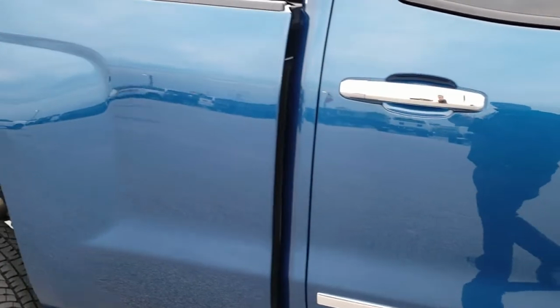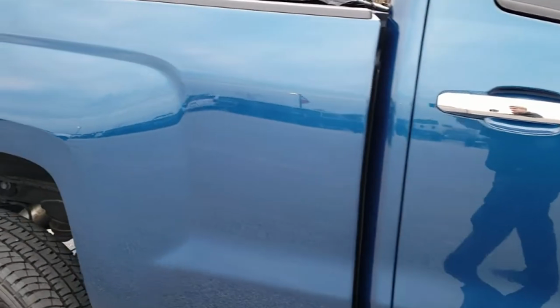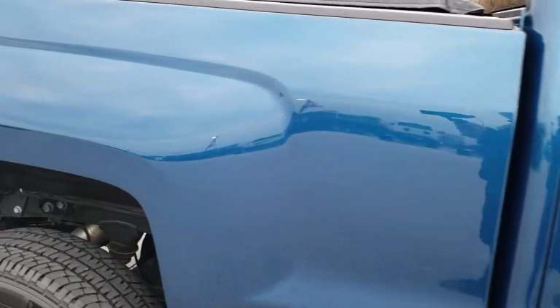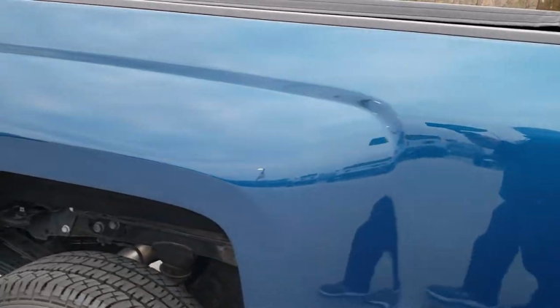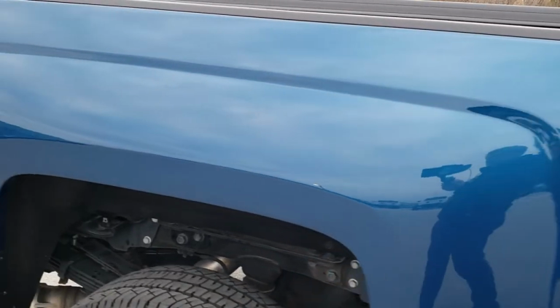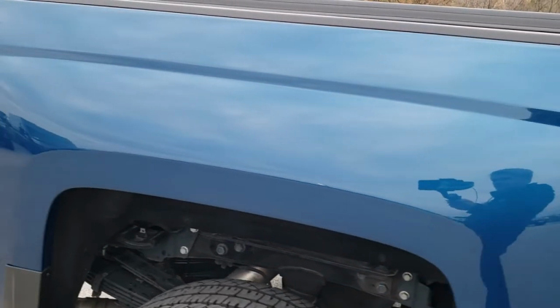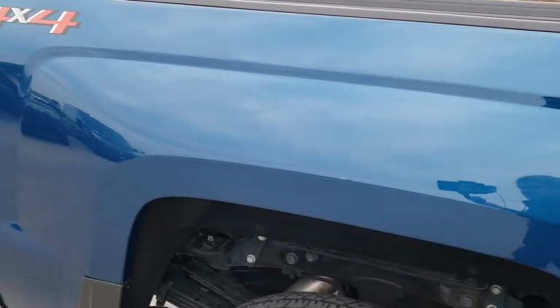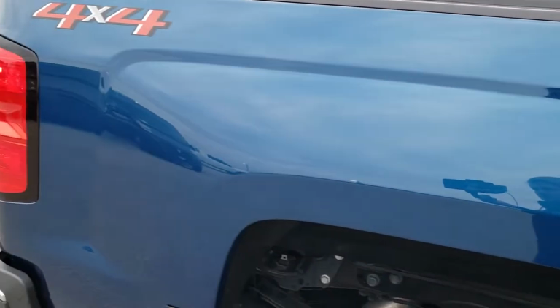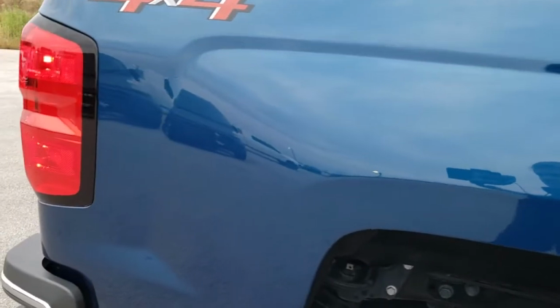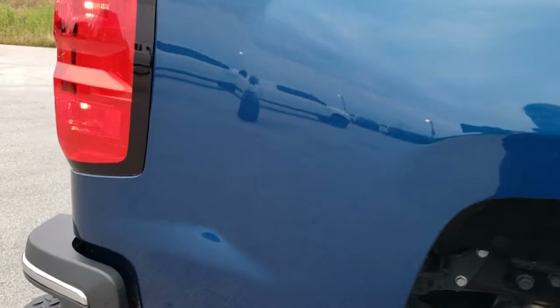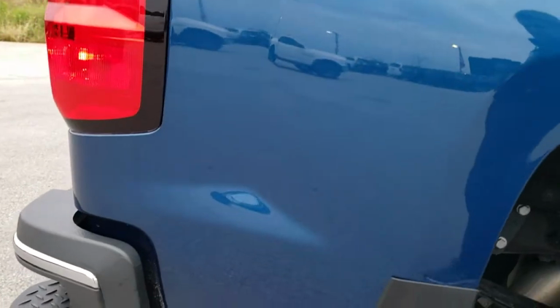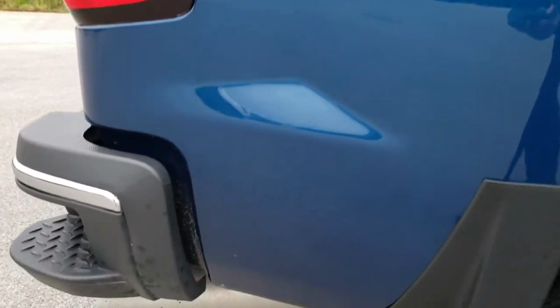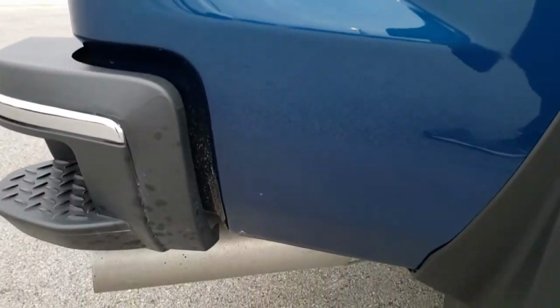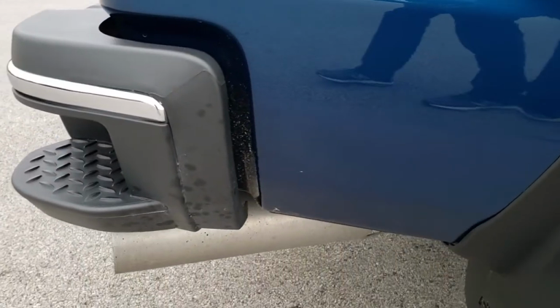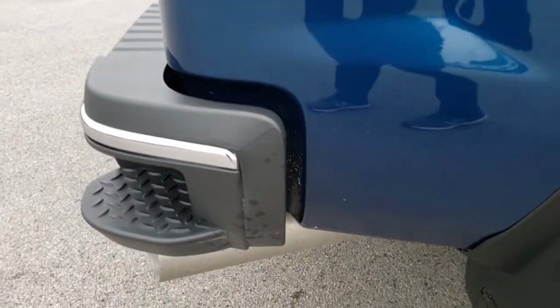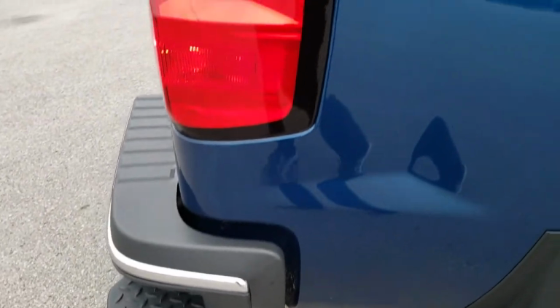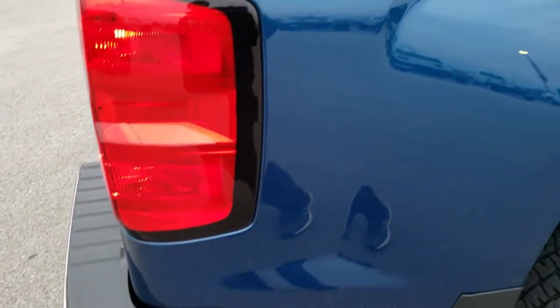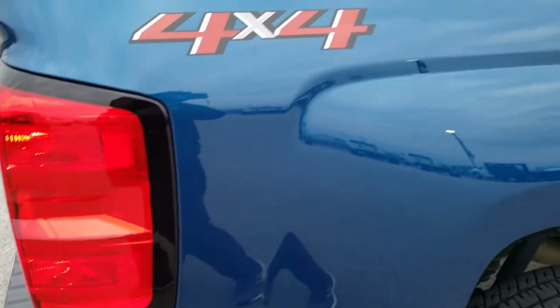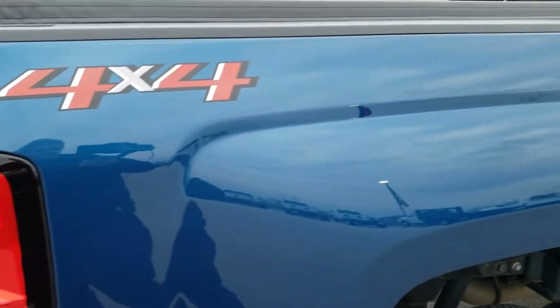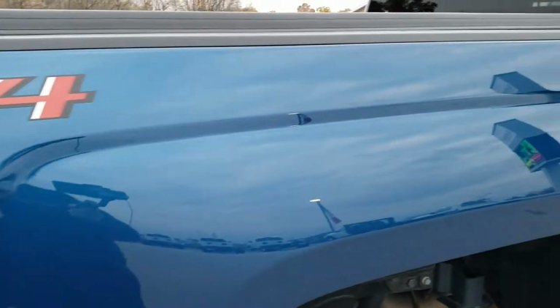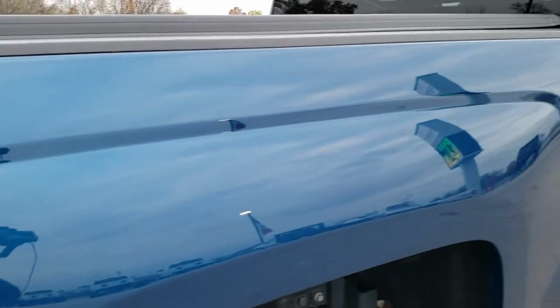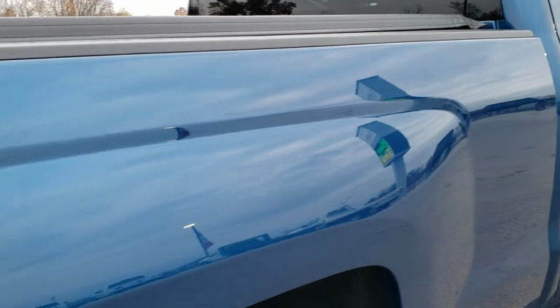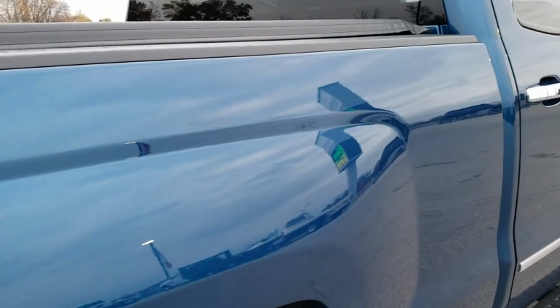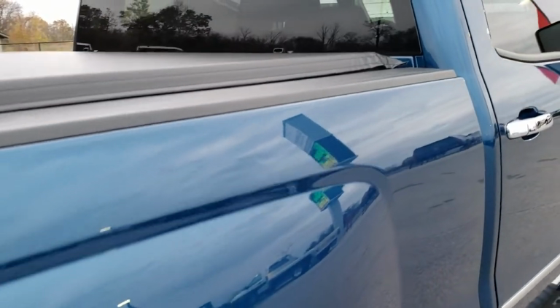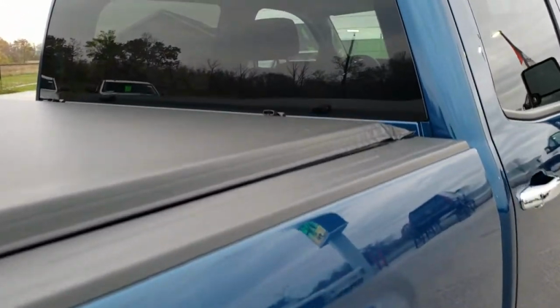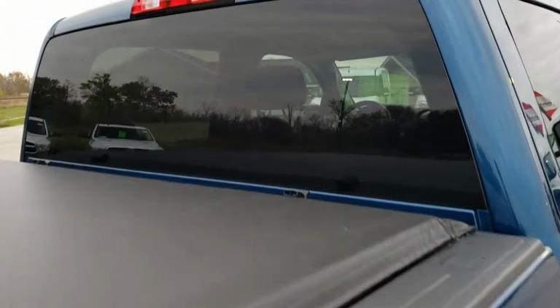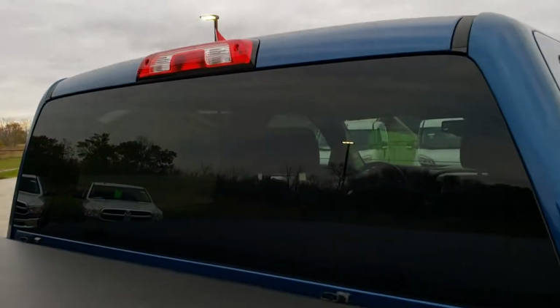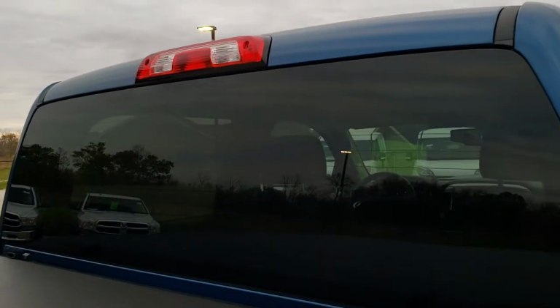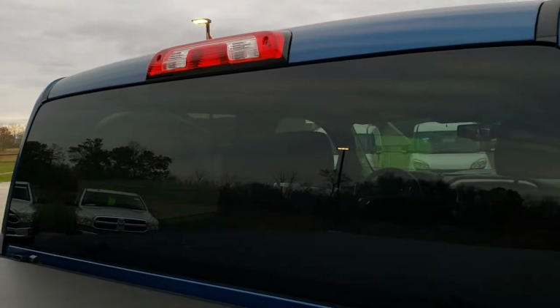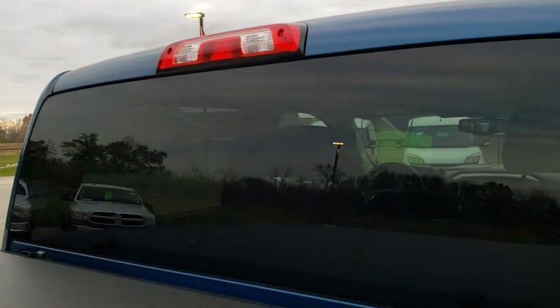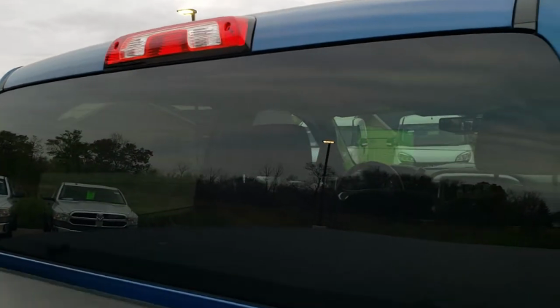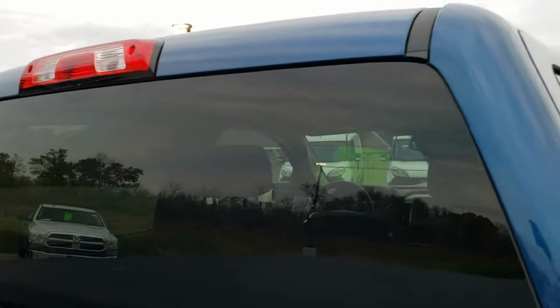We take these HD videos so if you are far away or even if you're close by and just cannot make the trip down, you can still see the truck, hear the truck, and have confidence in the vehicle that you're looking at before you even get here. So that when you do get here, there are absolutely no surprises.